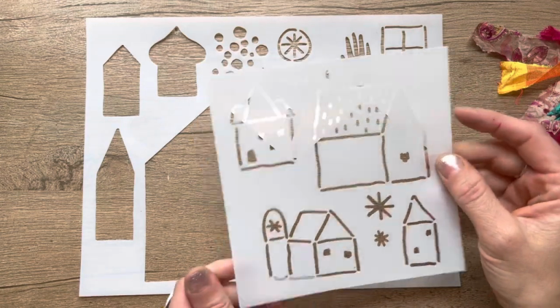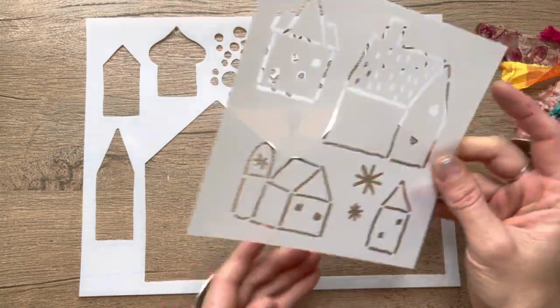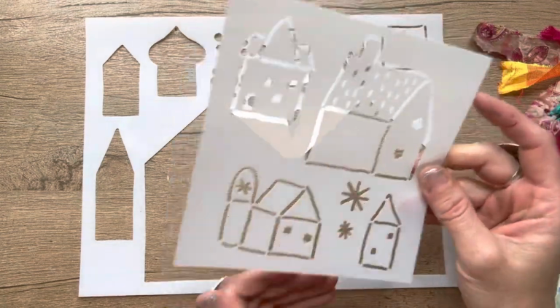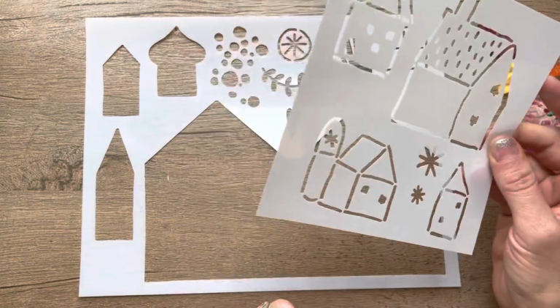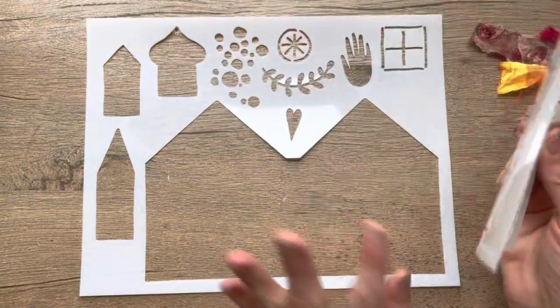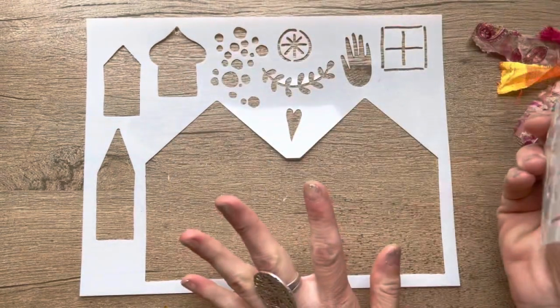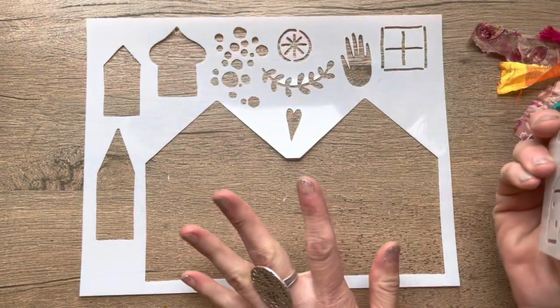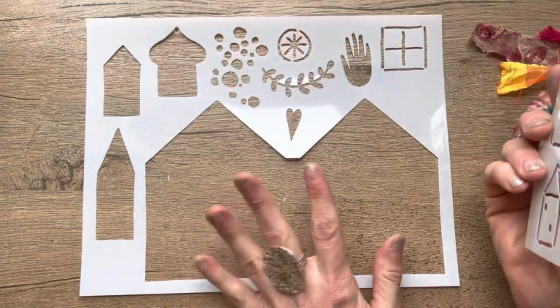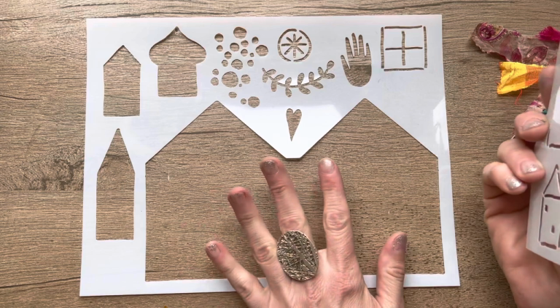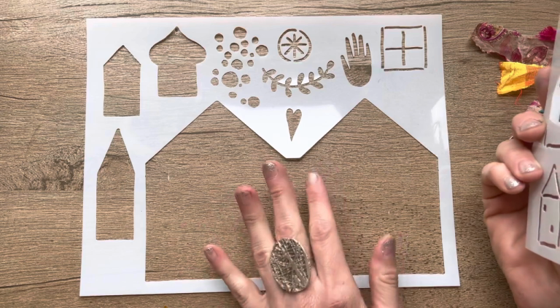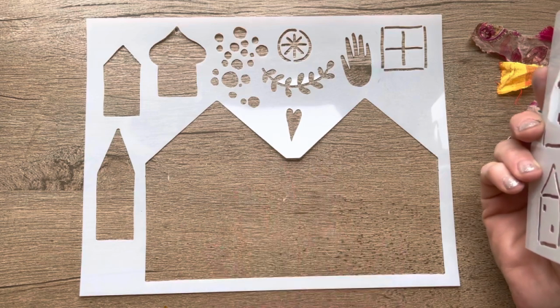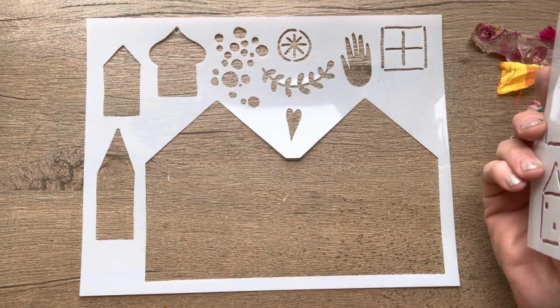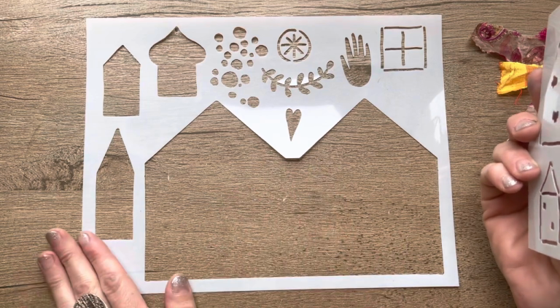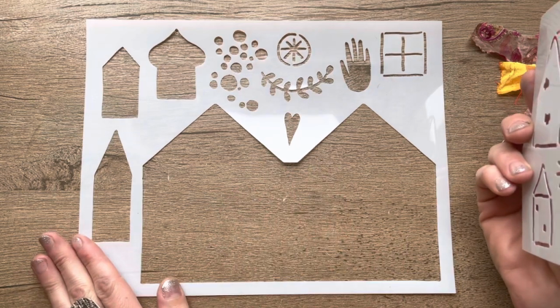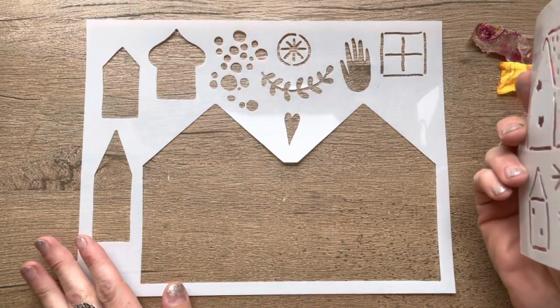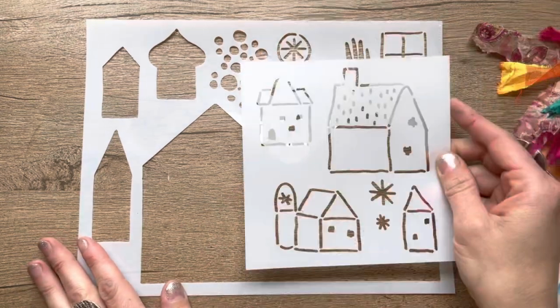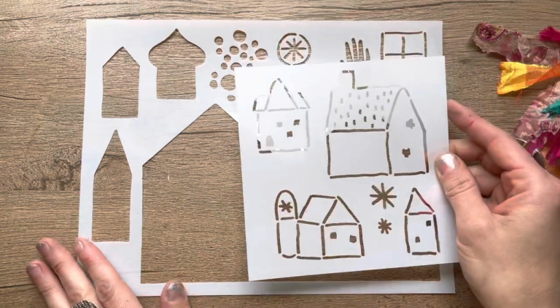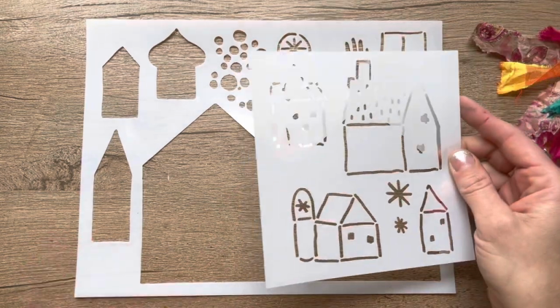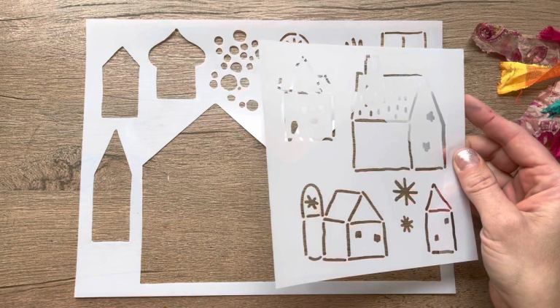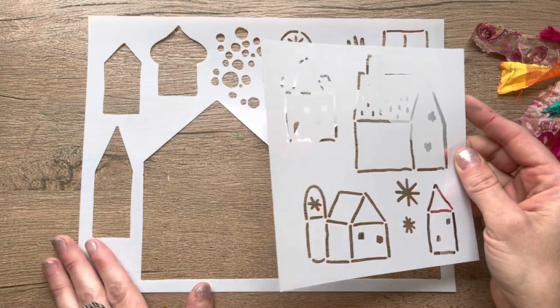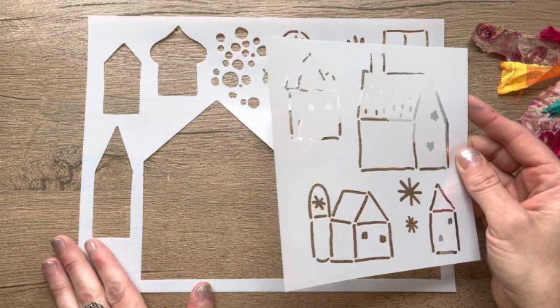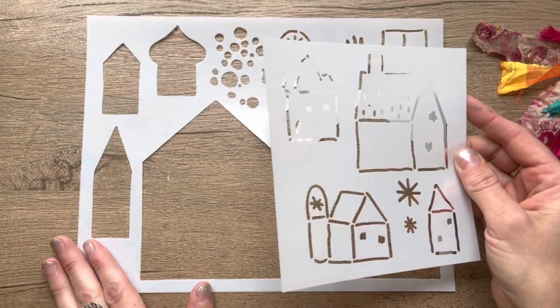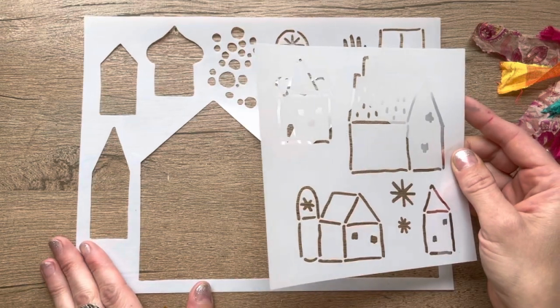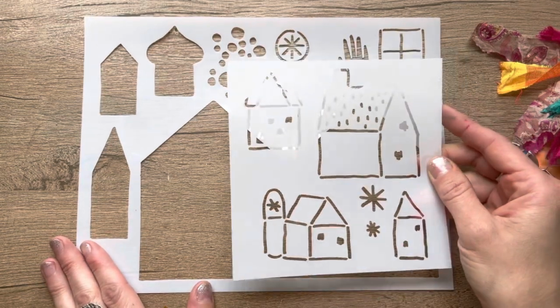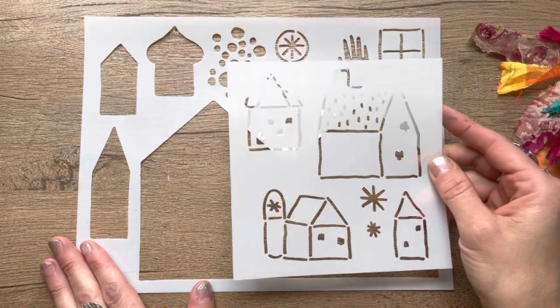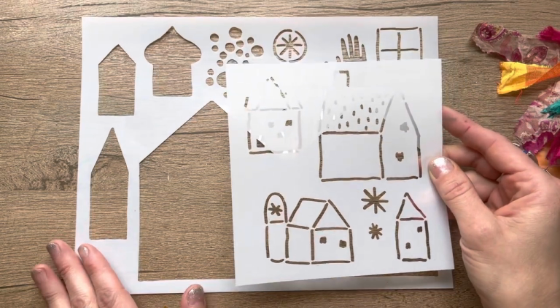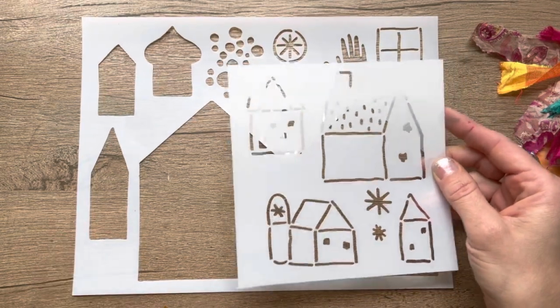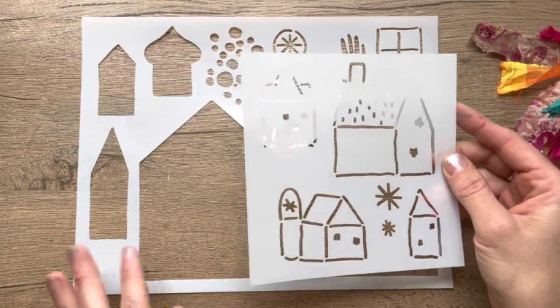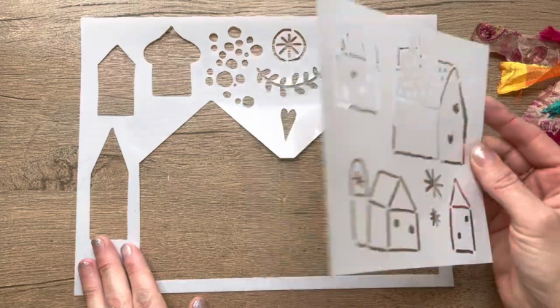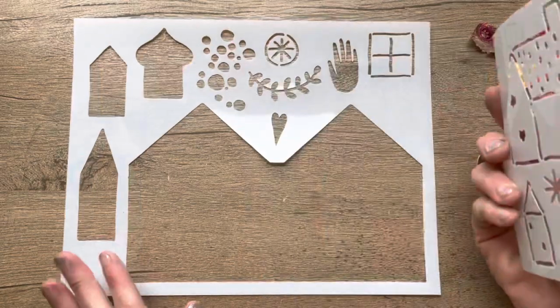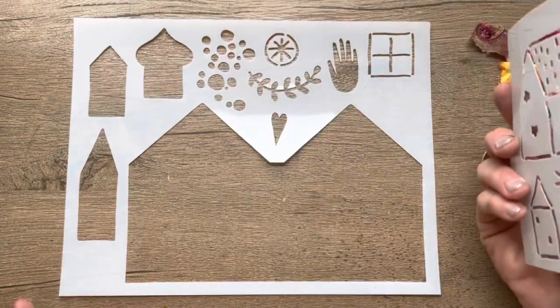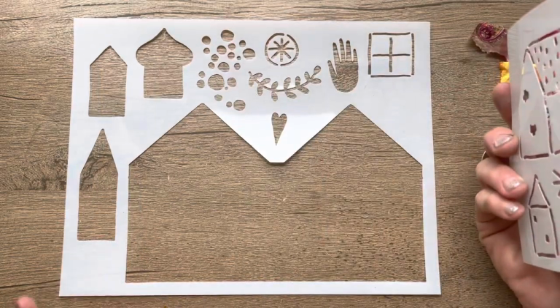I'm just getting over a really bad cough, so I'm going to try and make it through this video without coughing. It lasted for like four weeks, so it's one of those — you'll have to bear with me.